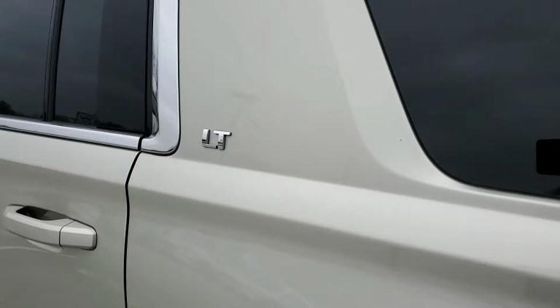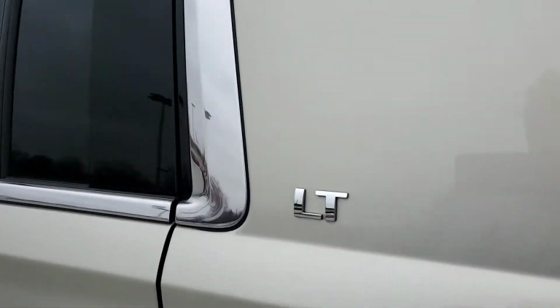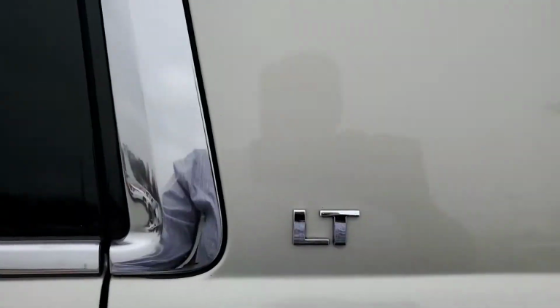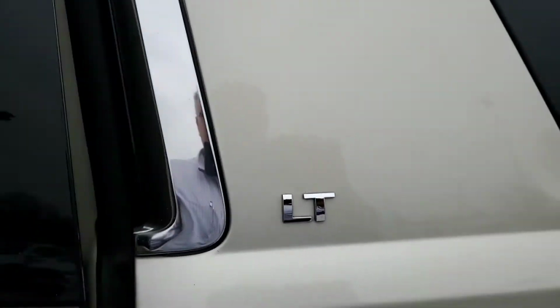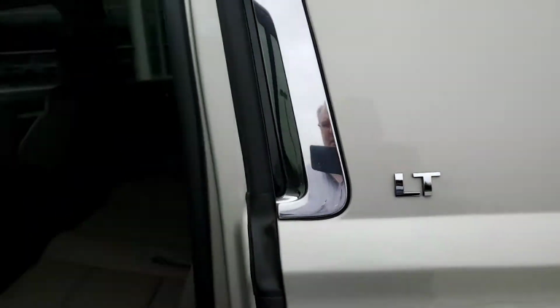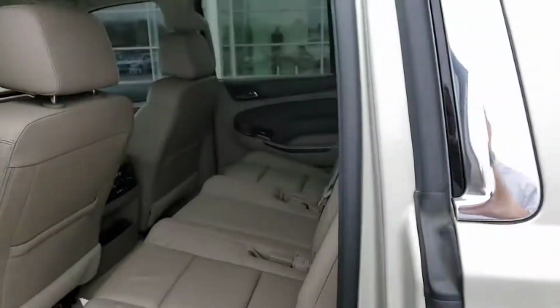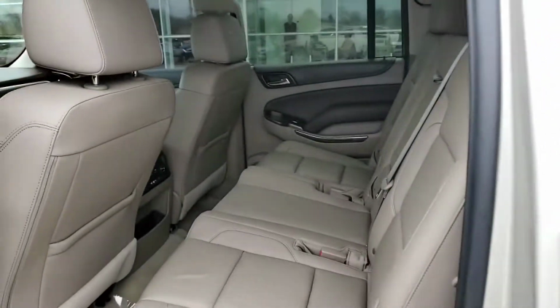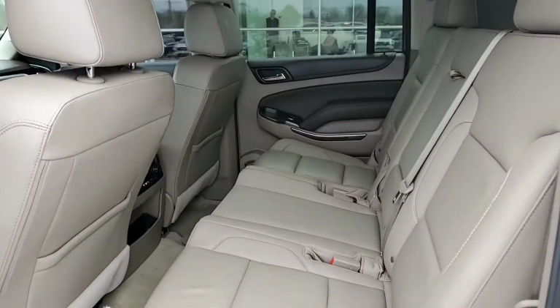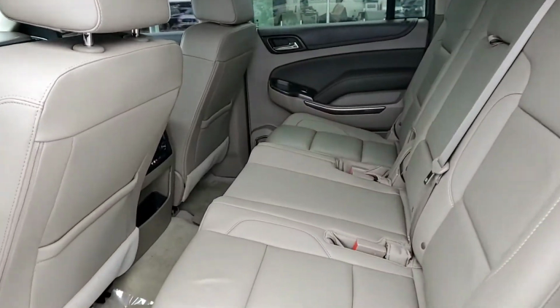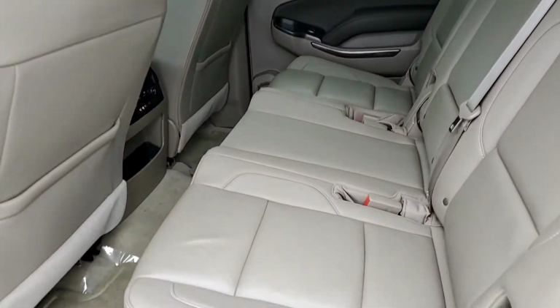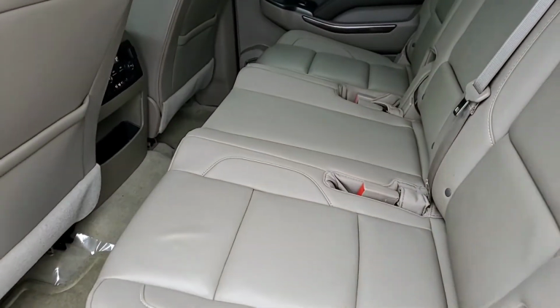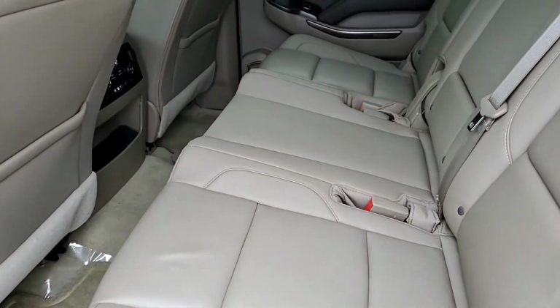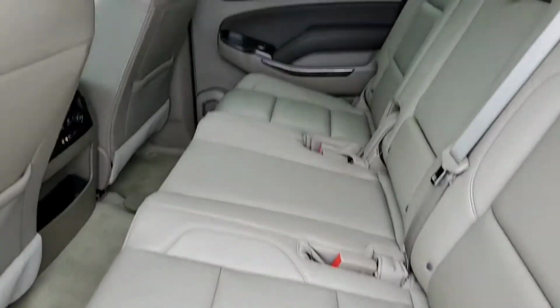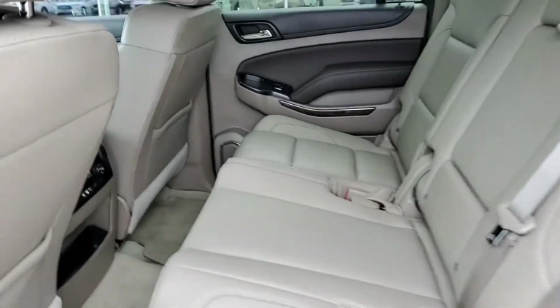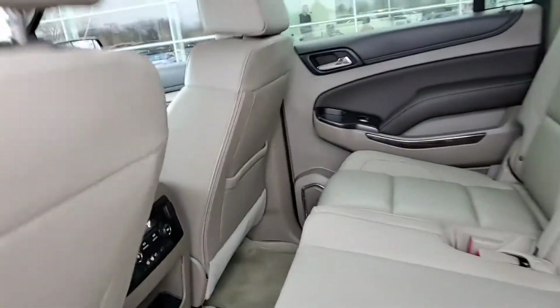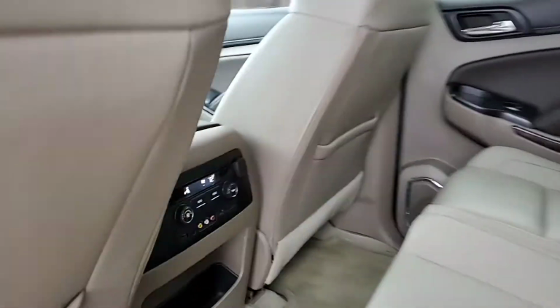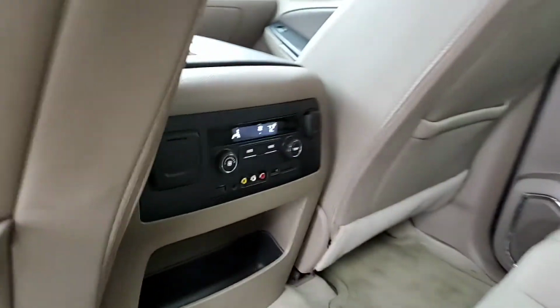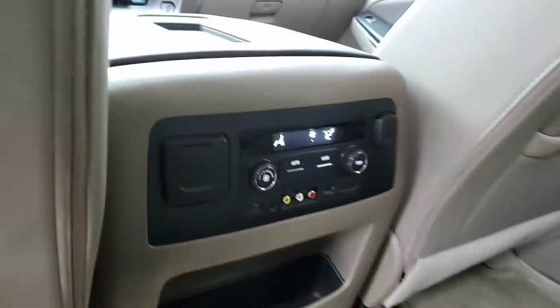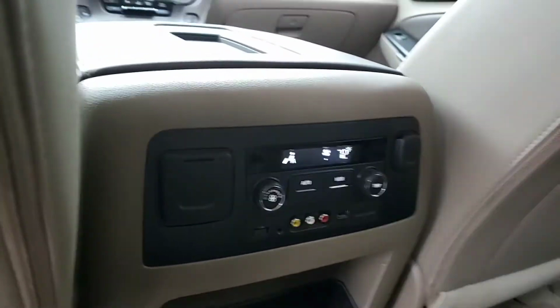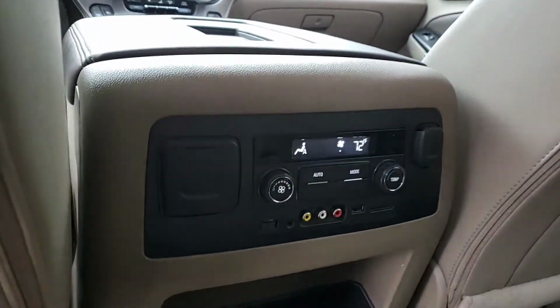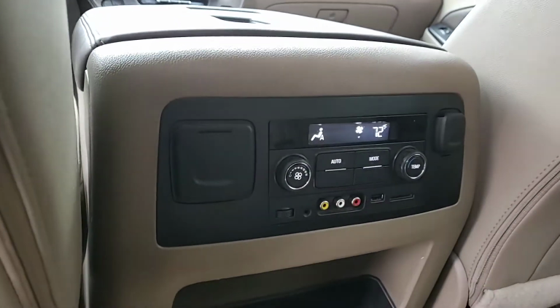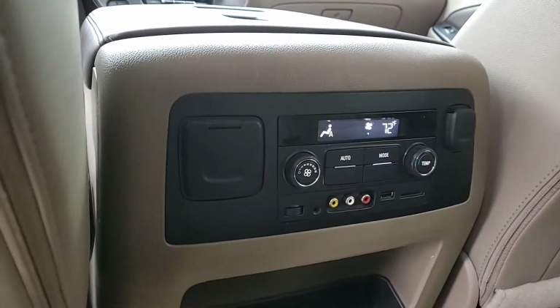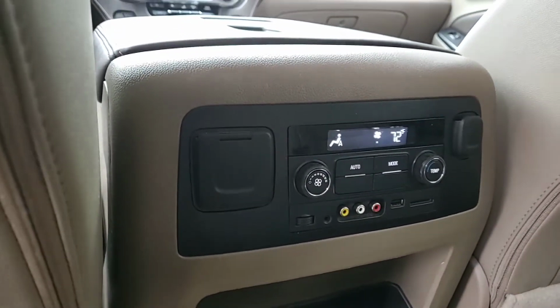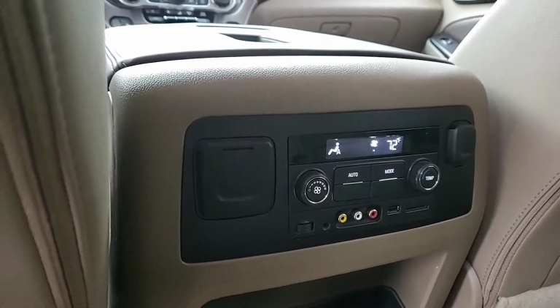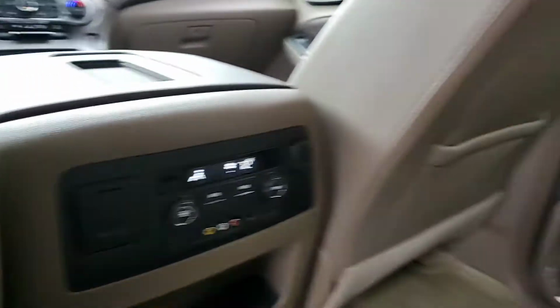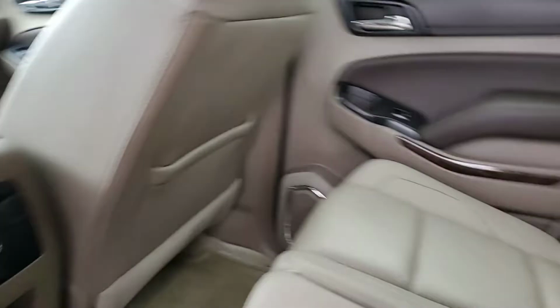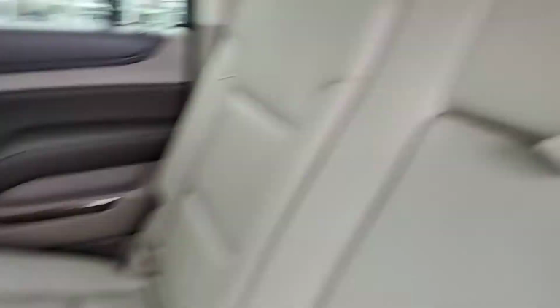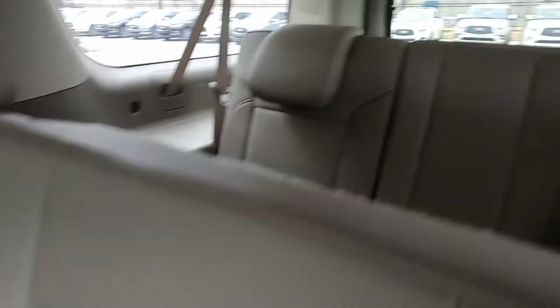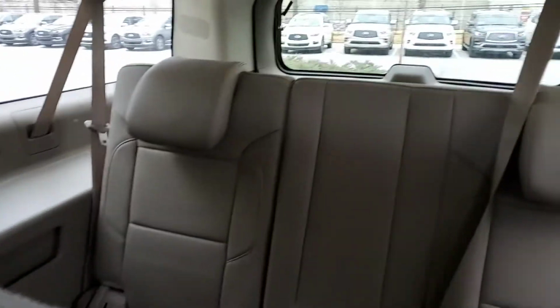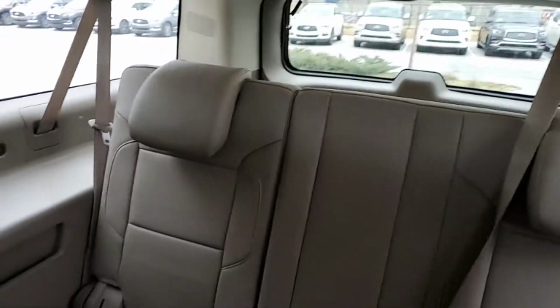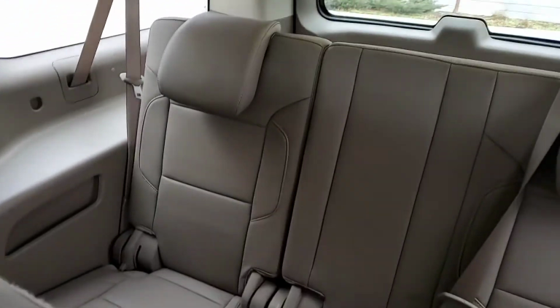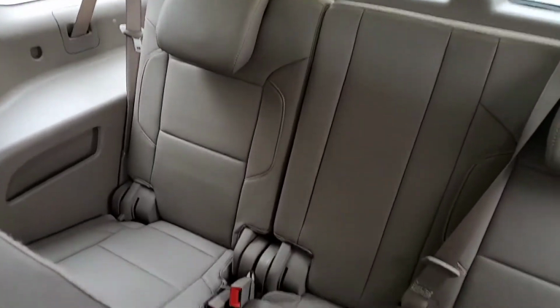Coming around here to the second row, you've got your leather seats, your climate control, audio inputs, and rear seating.